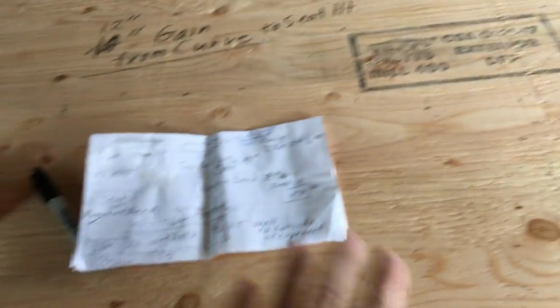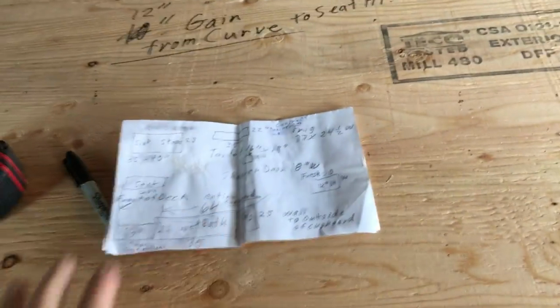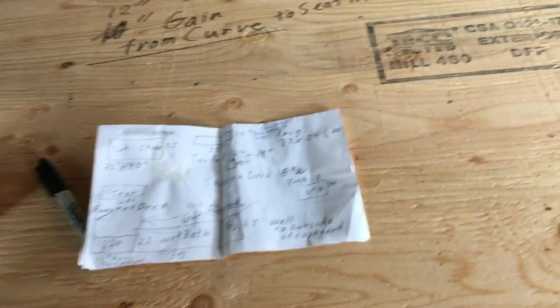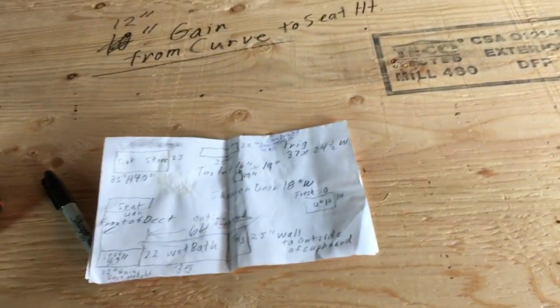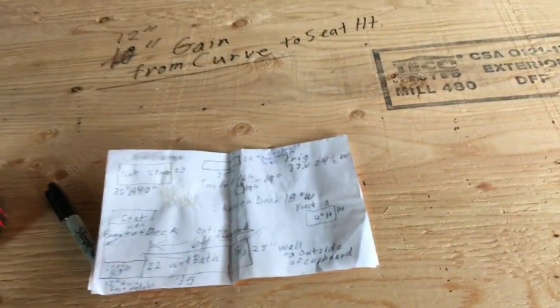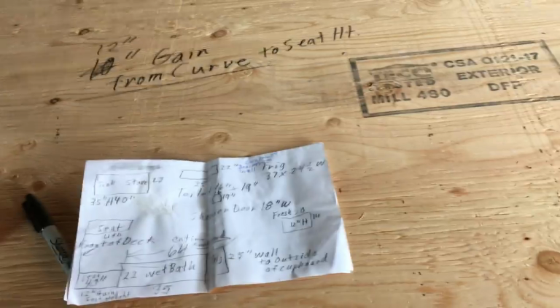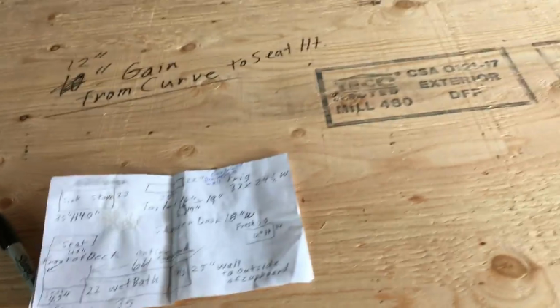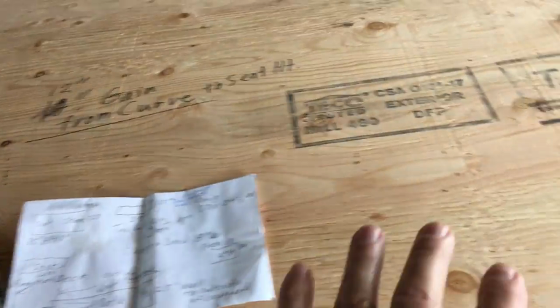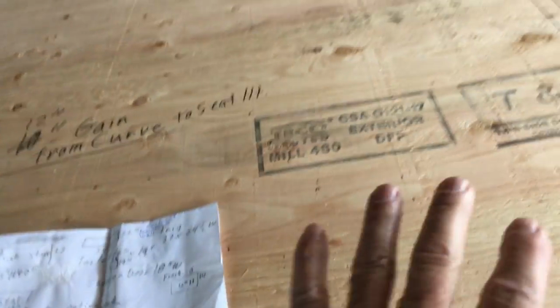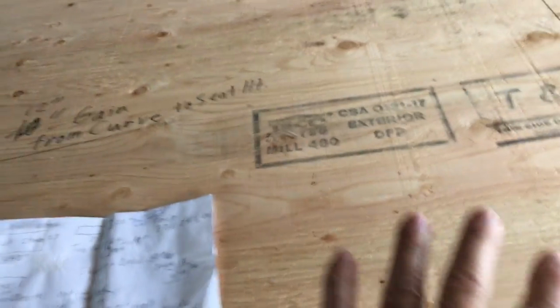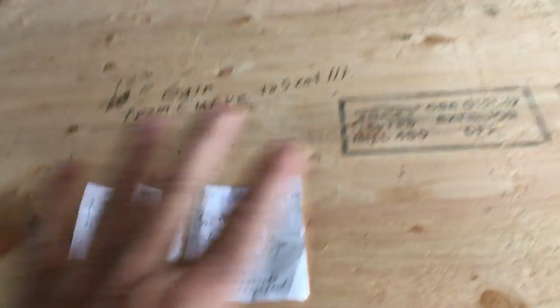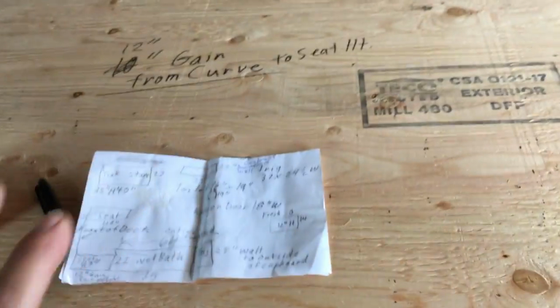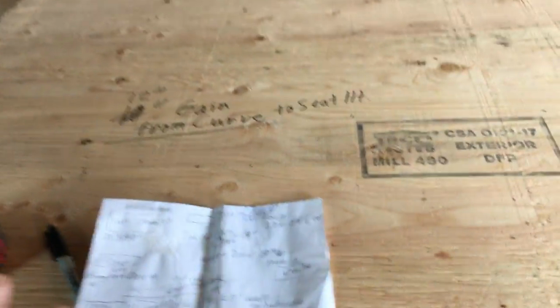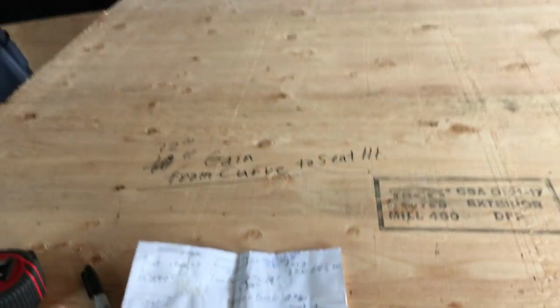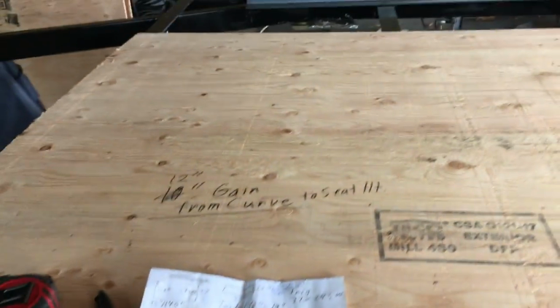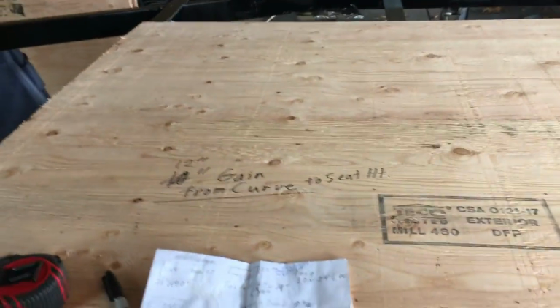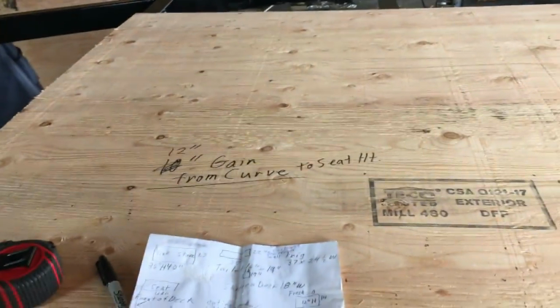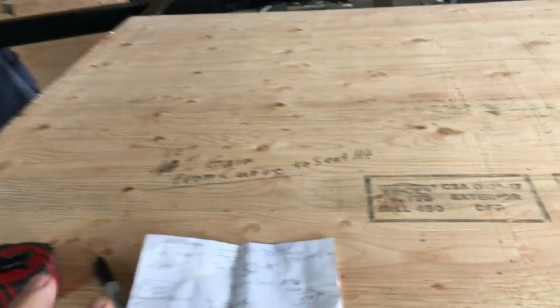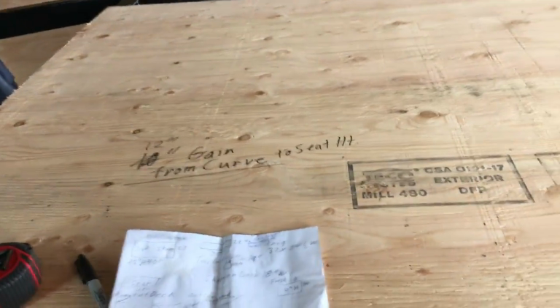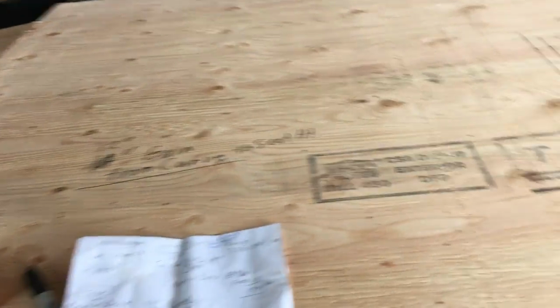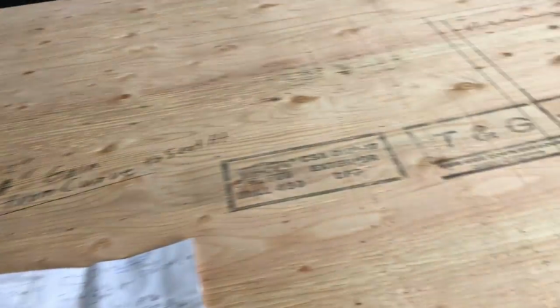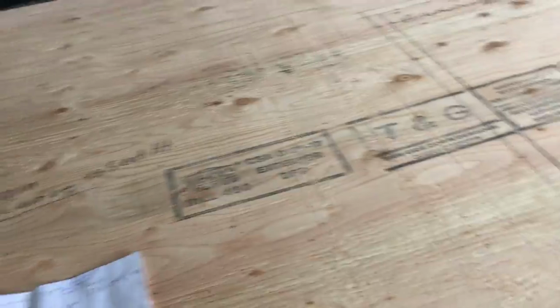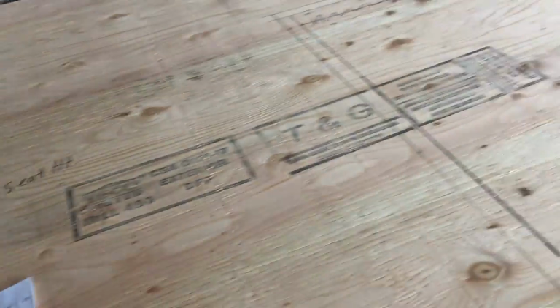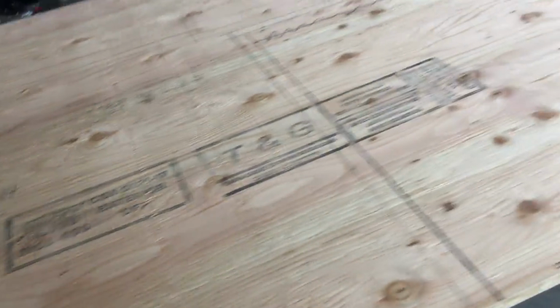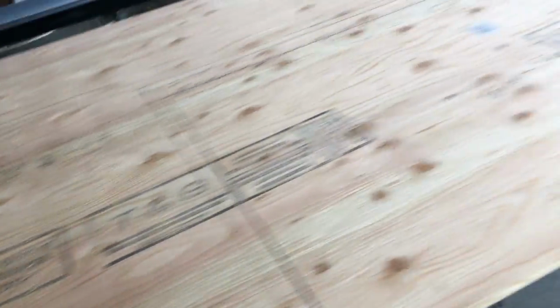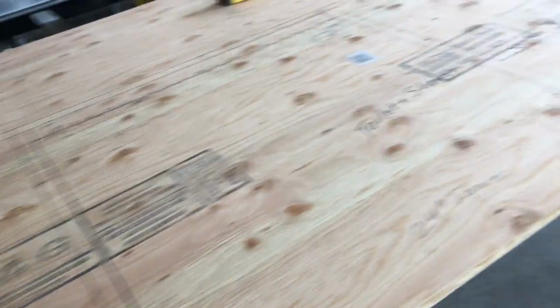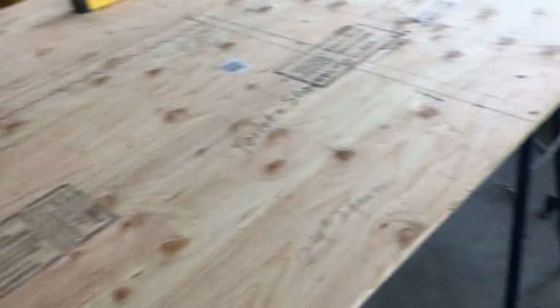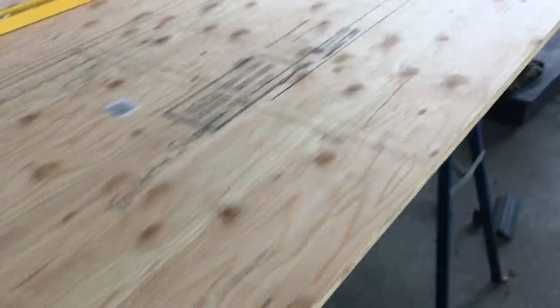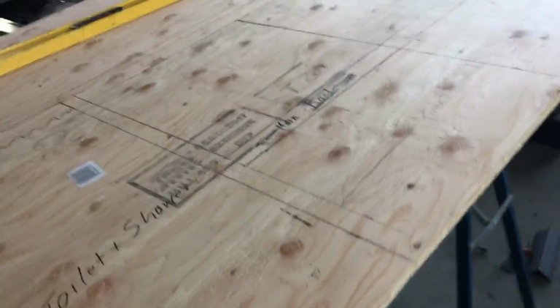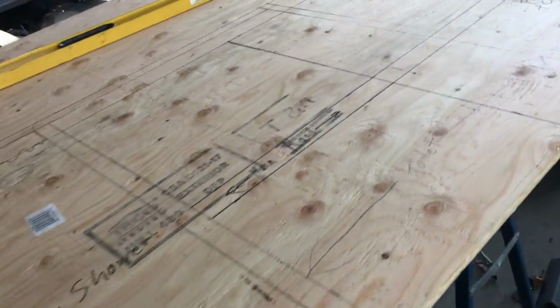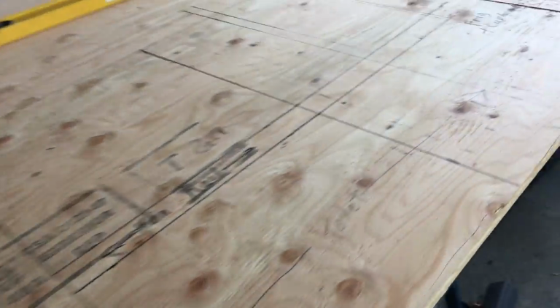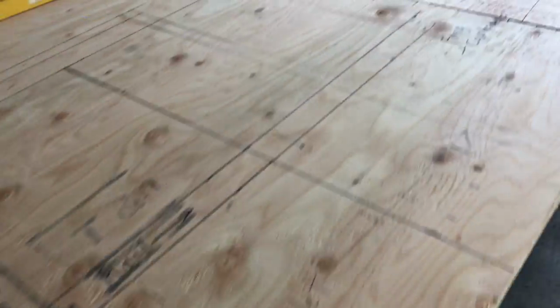That 8 inches is going into this area to have enough room for the separate toilet and shower. This area here is the dinette area — we could make that a little bit smaller, but I'd rather not.